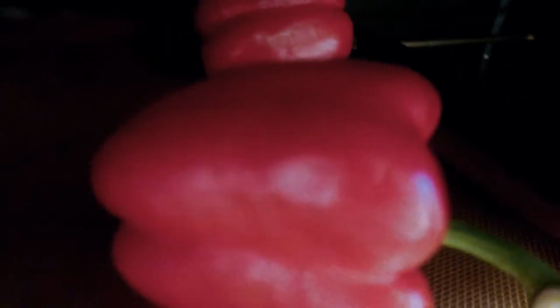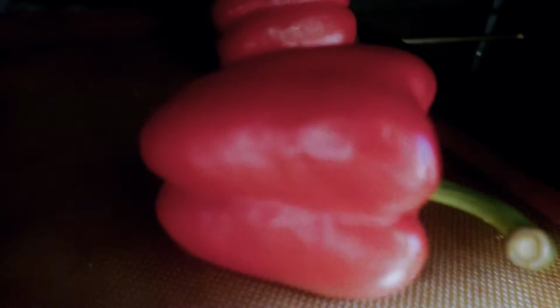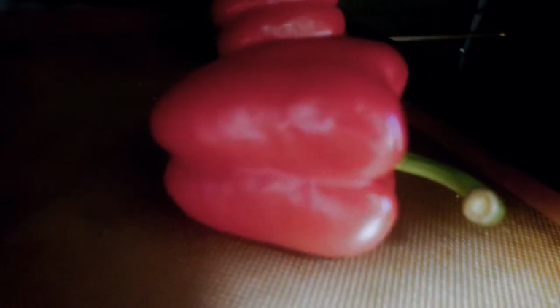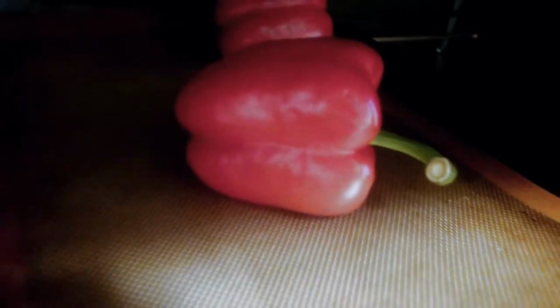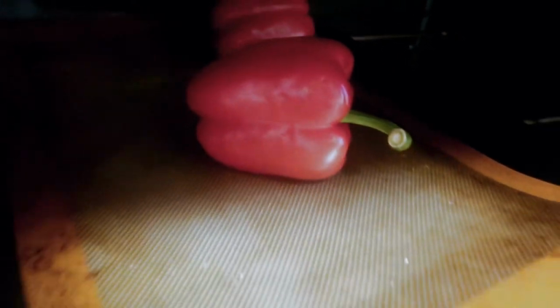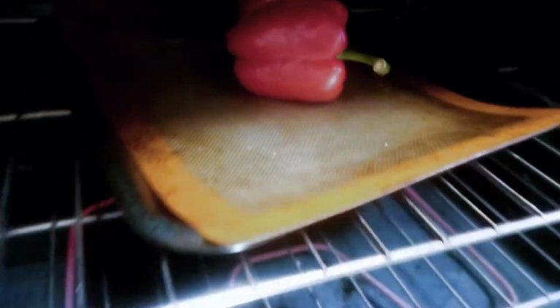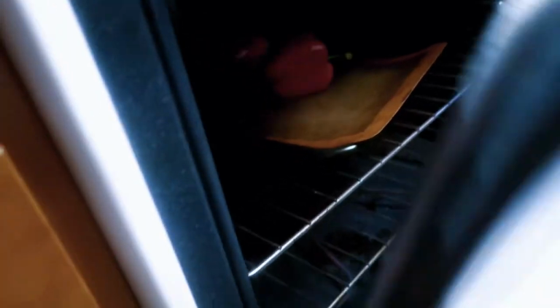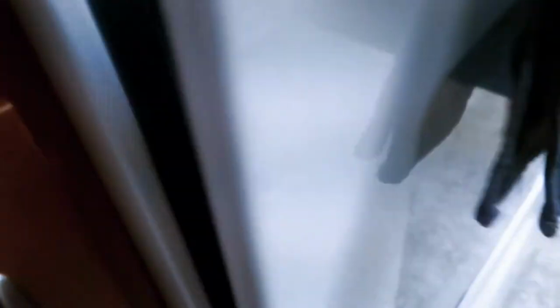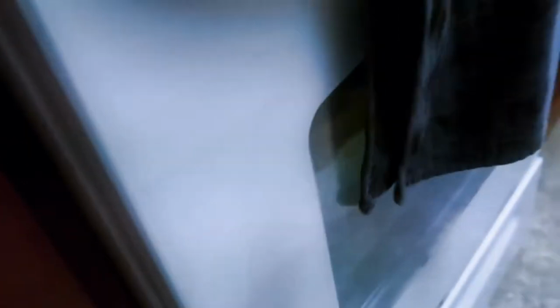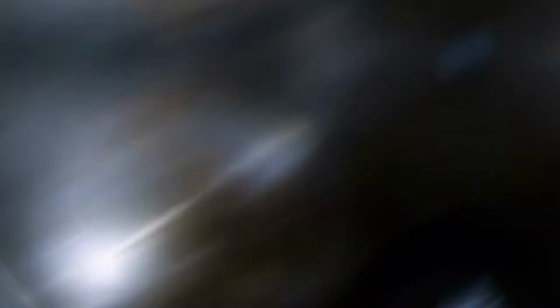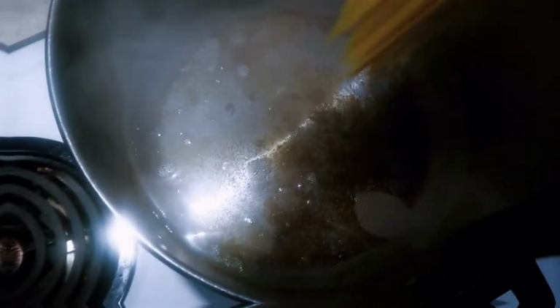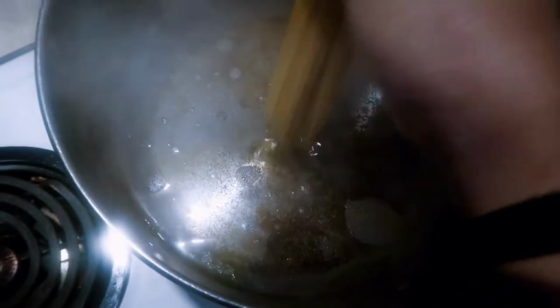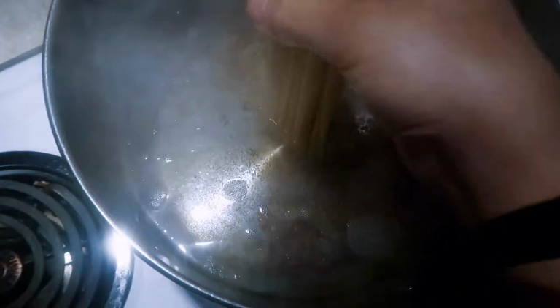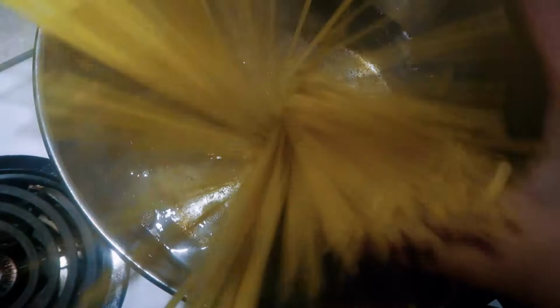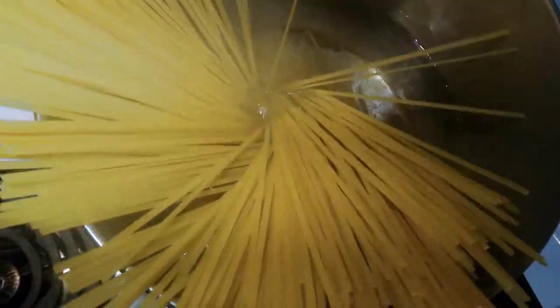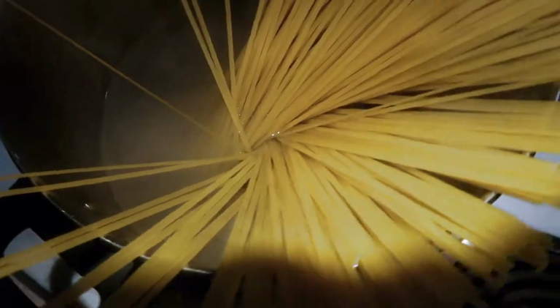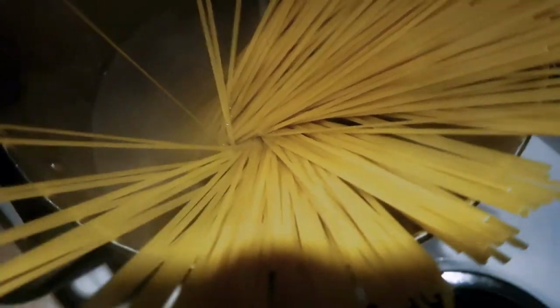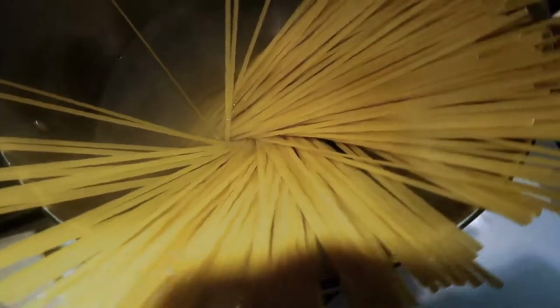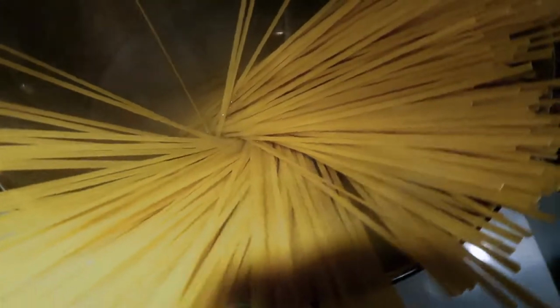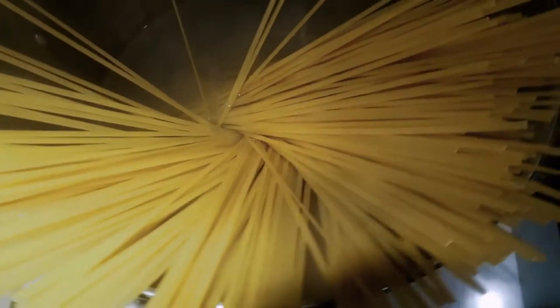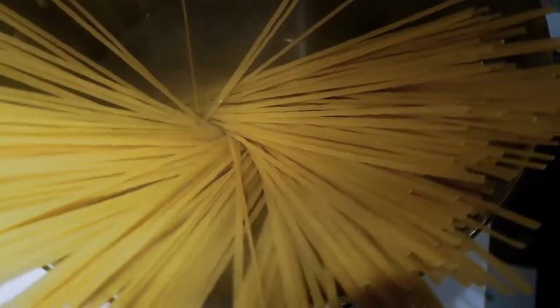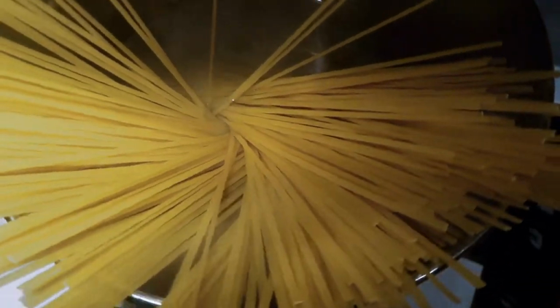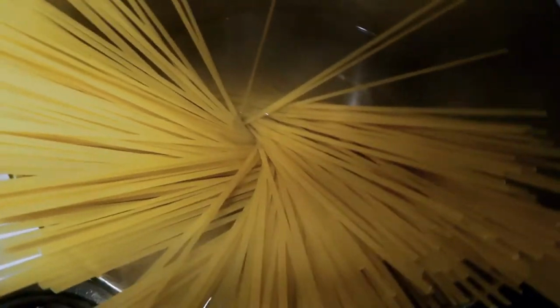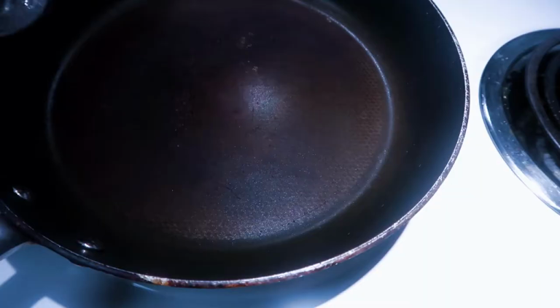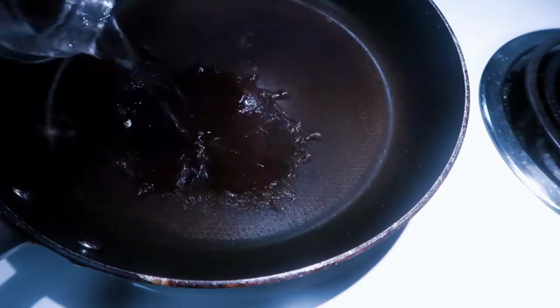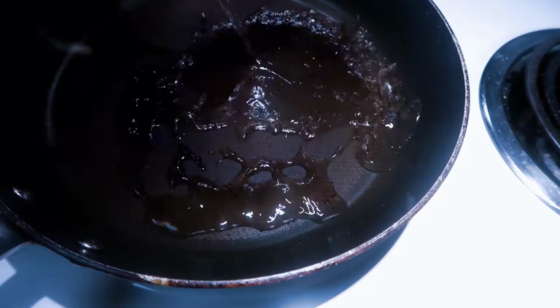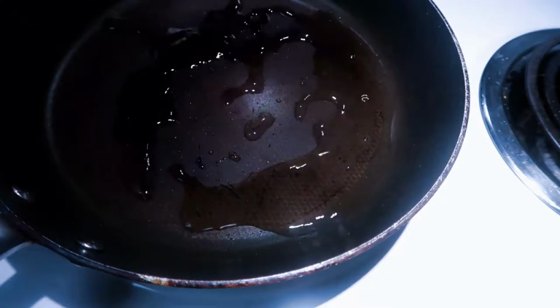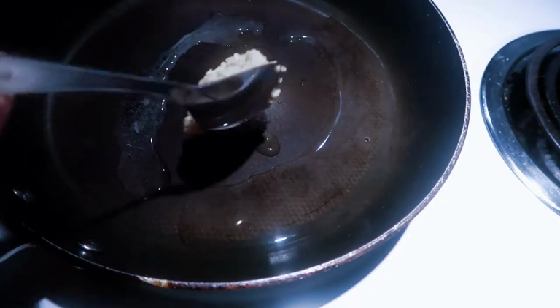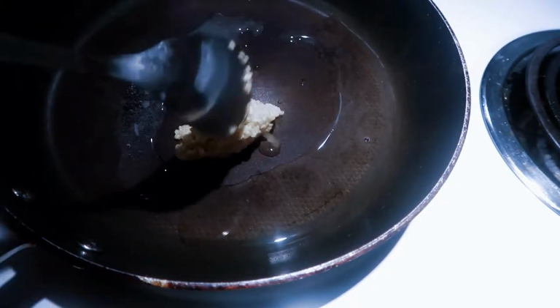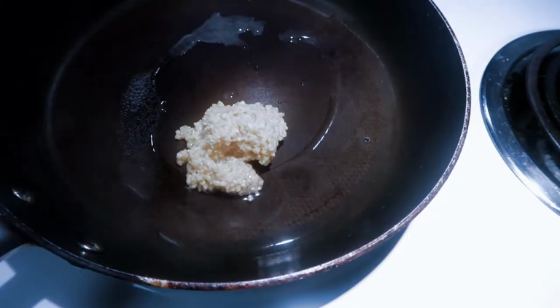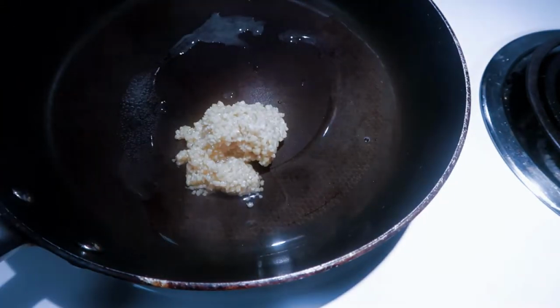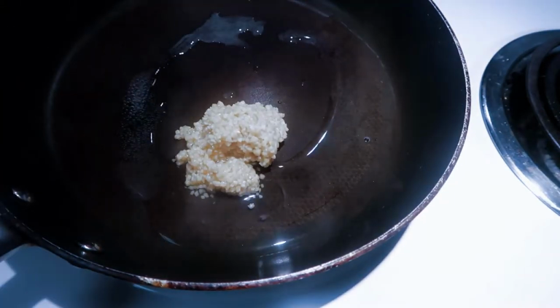To start, we're gonna roast our red bell peppers — you can use orange or yellow if you wanted to — at 500 degrees Fahrenheit for 20 to 35 minutes, just until it's charred. Then add your pasta to your boiling water until al dente.